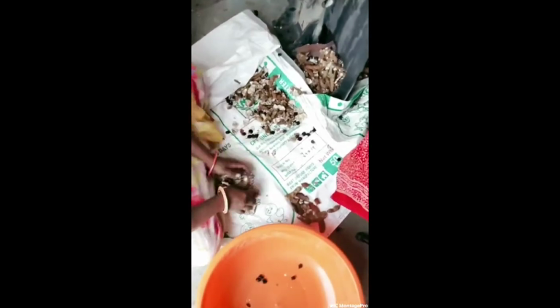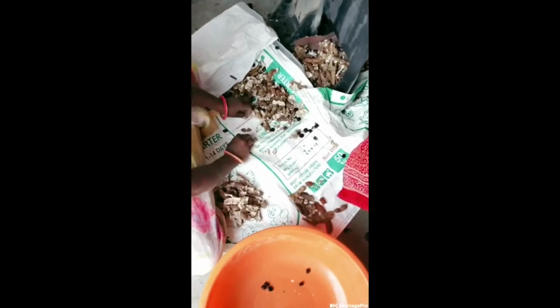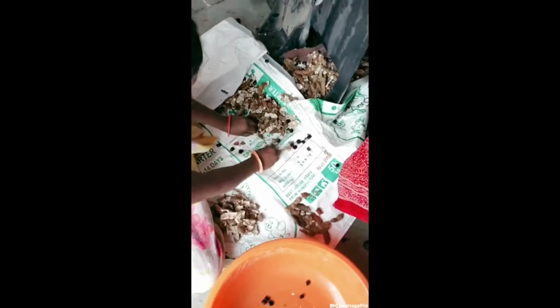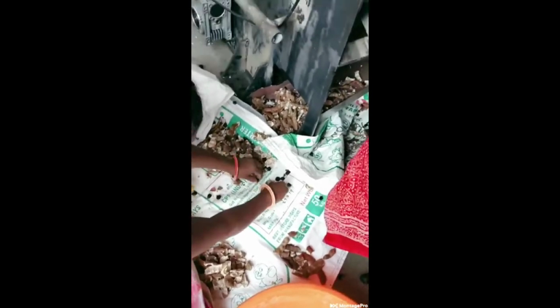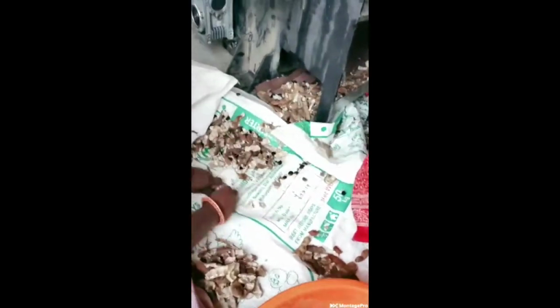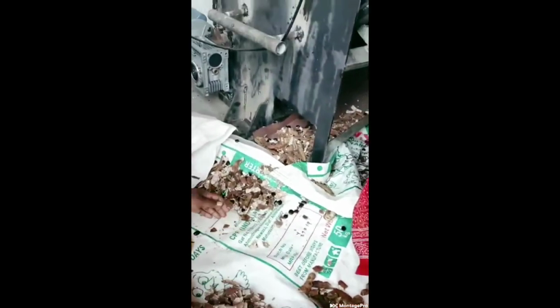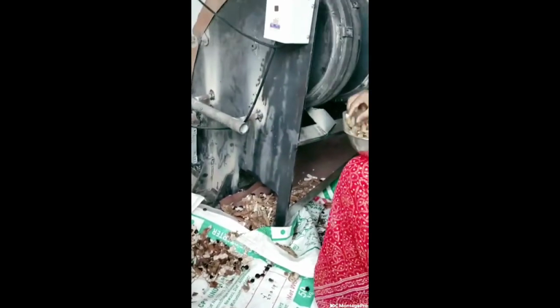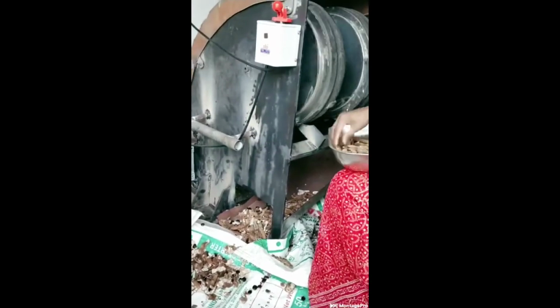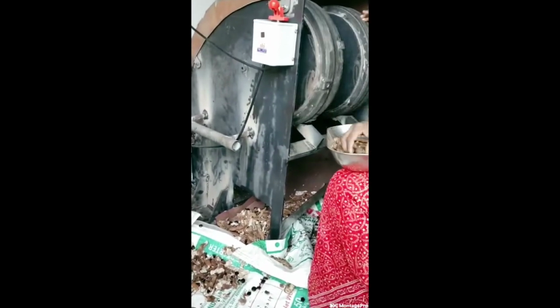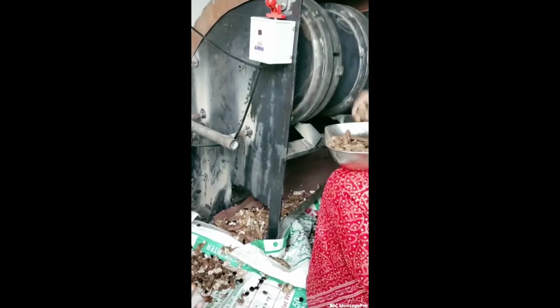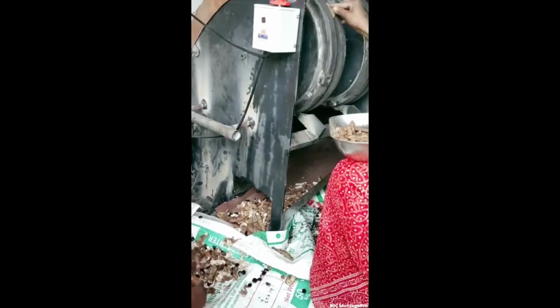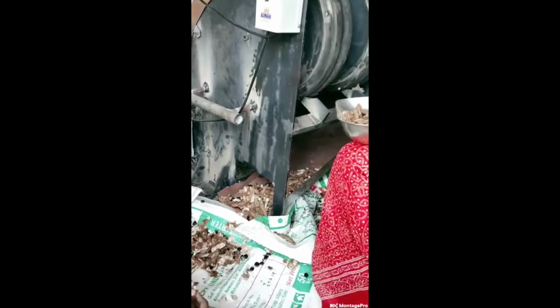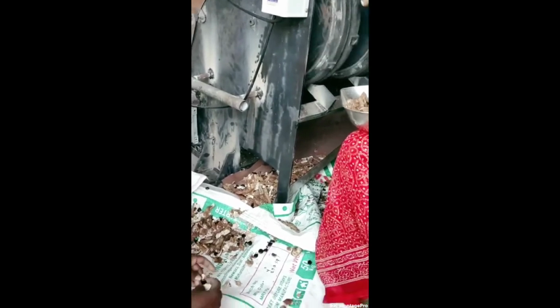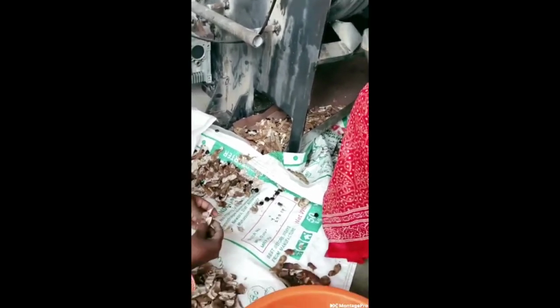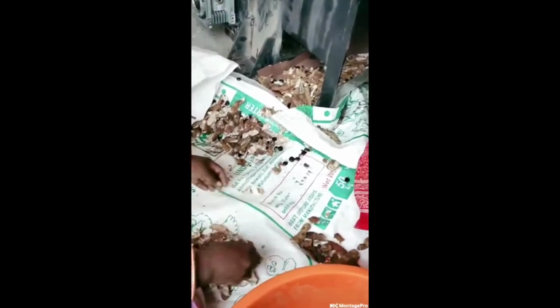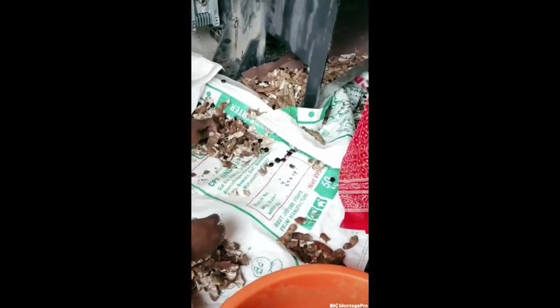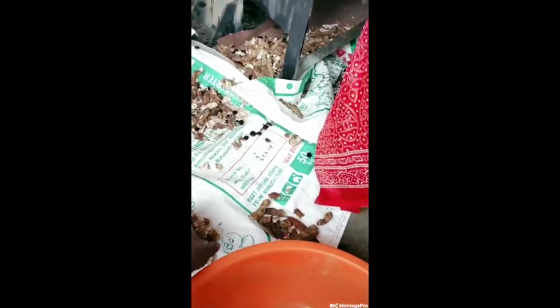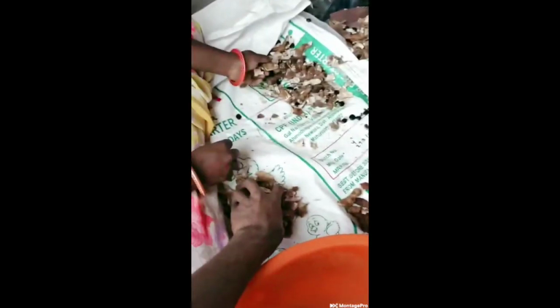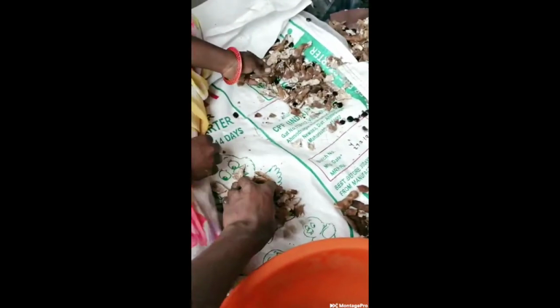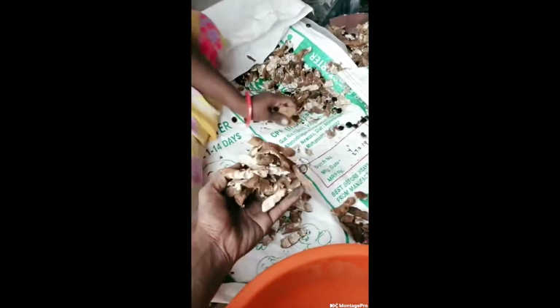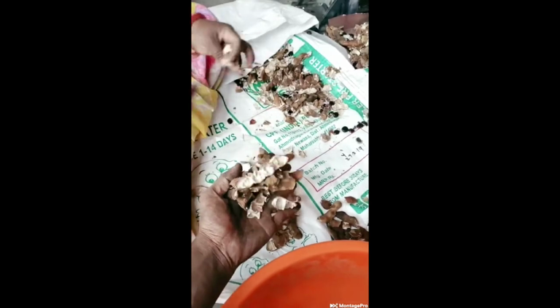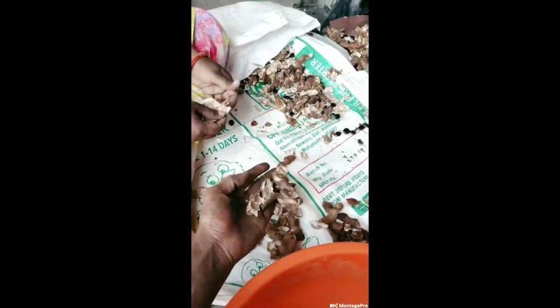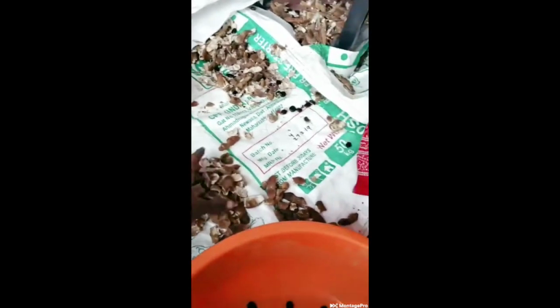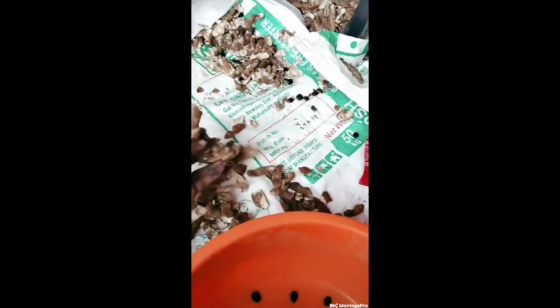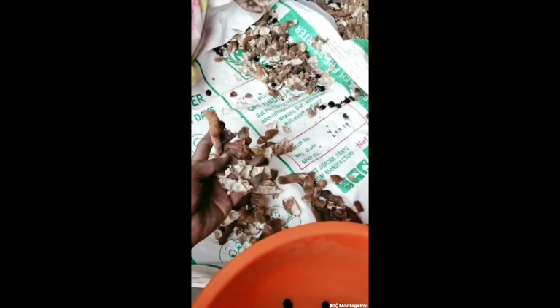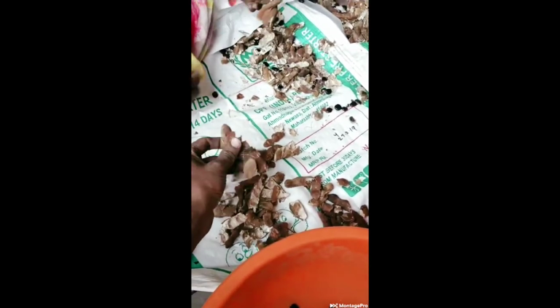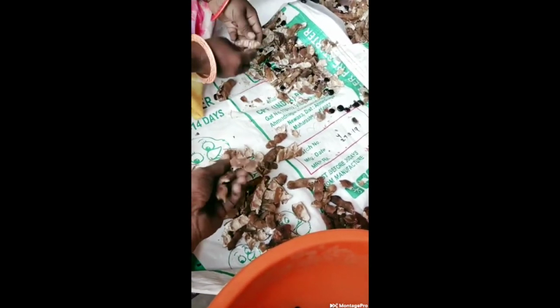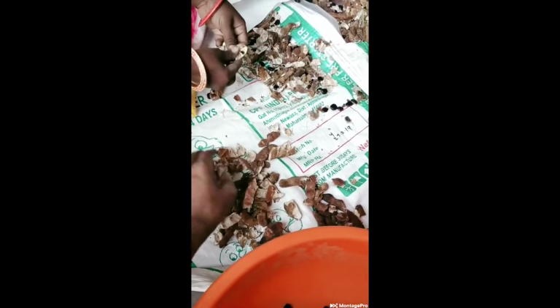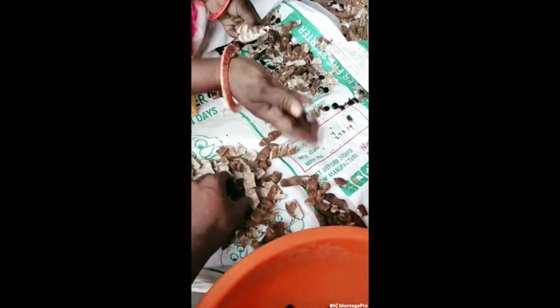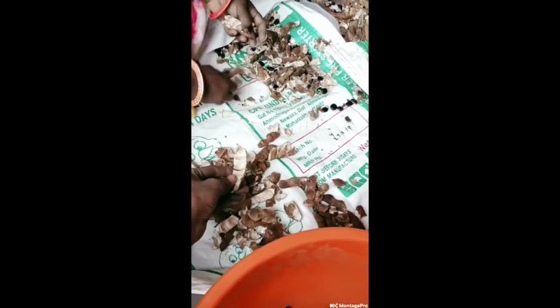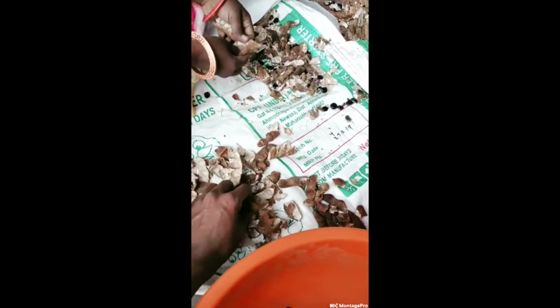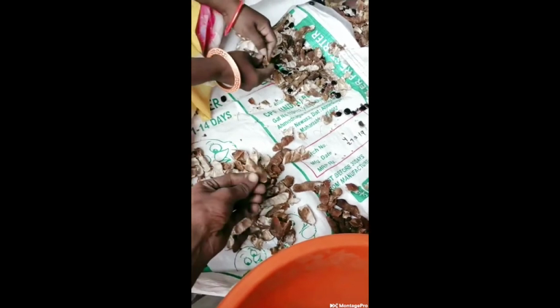Feeding of tamarind into the machine is done manually. A two-hammer system is provided in the machine for increasing the output and efficiency. Castor wheels are also provided for easy movement of the machine. Efficiency ranges from 70 to 80 kg per hour.